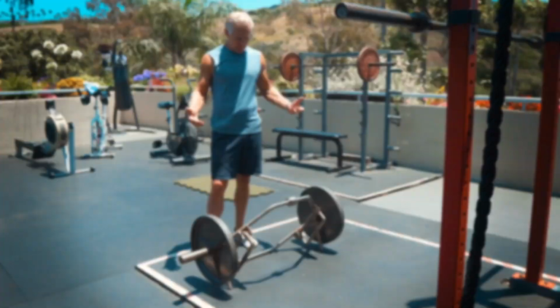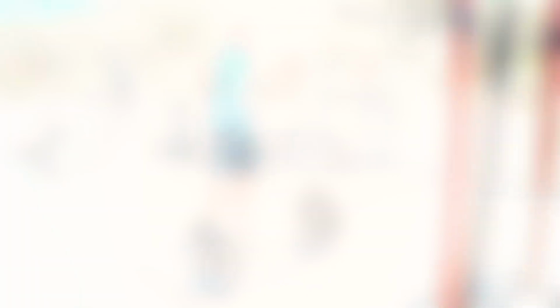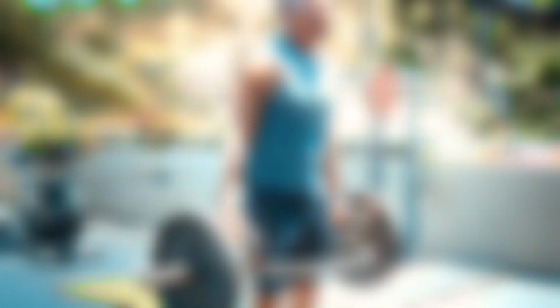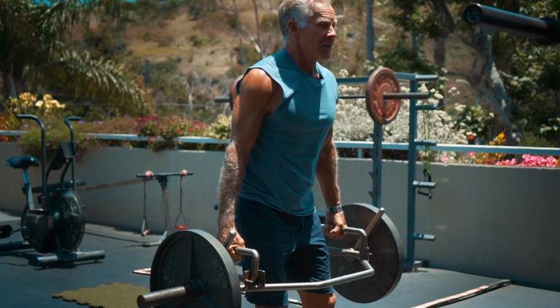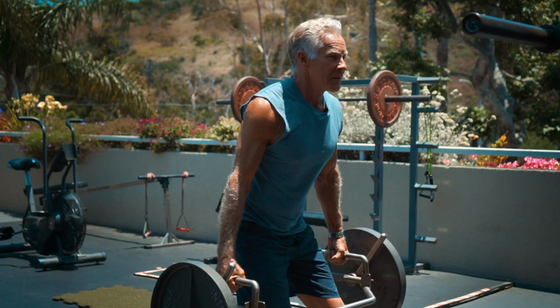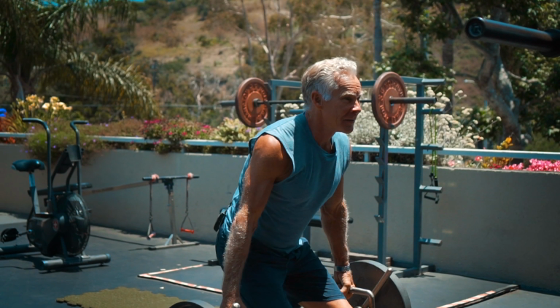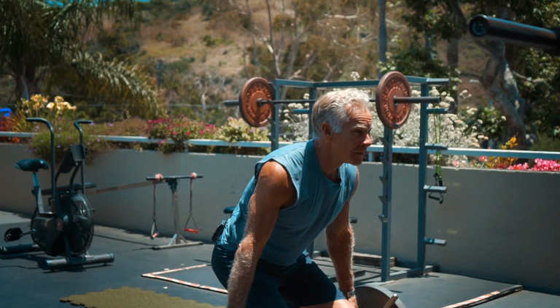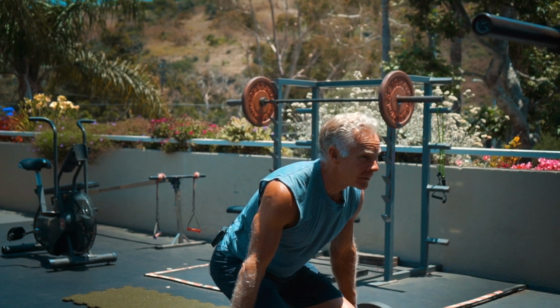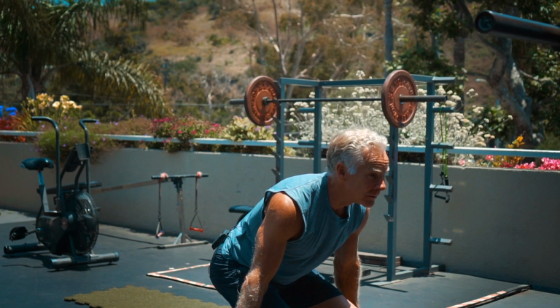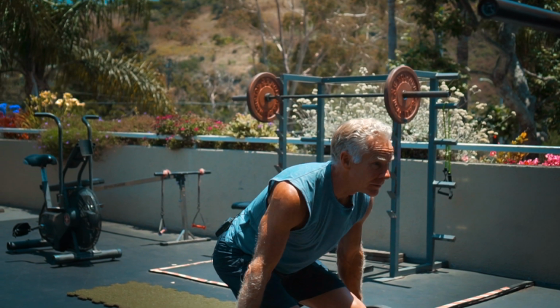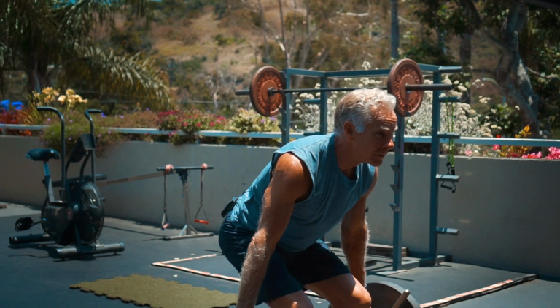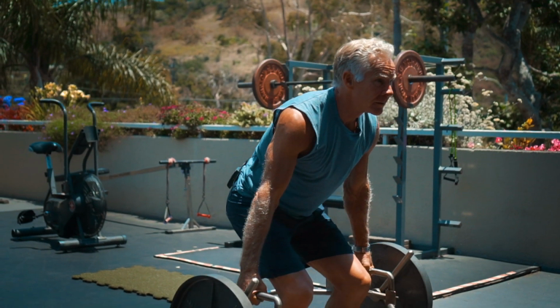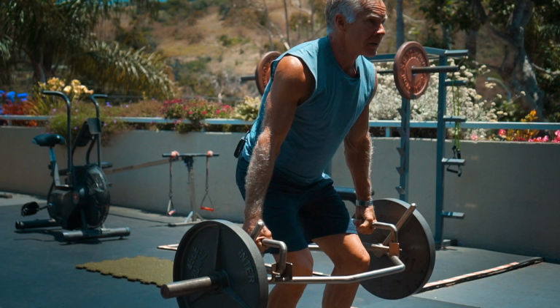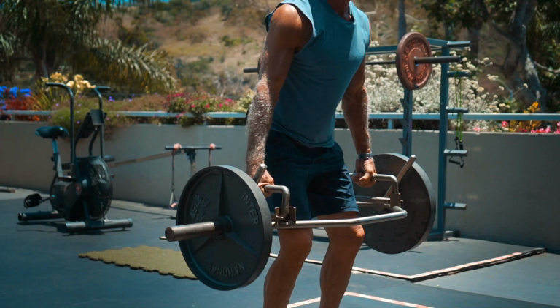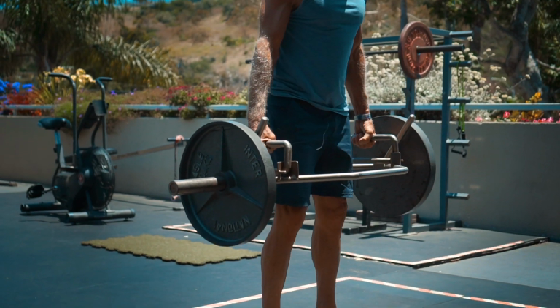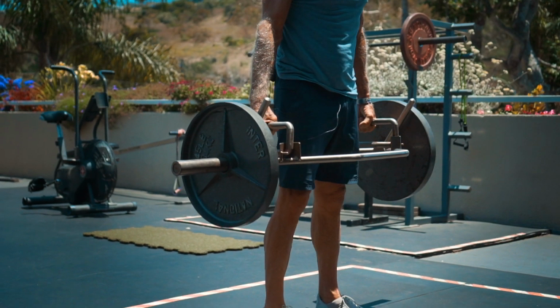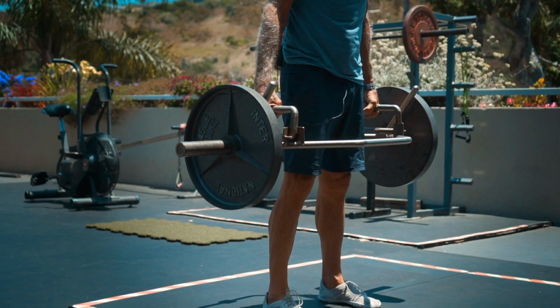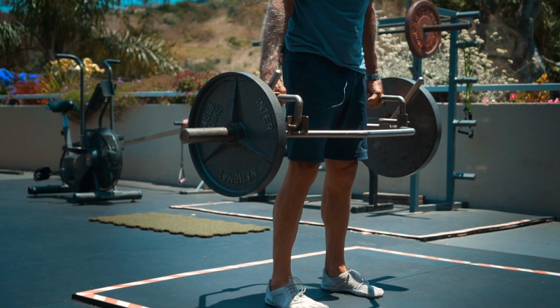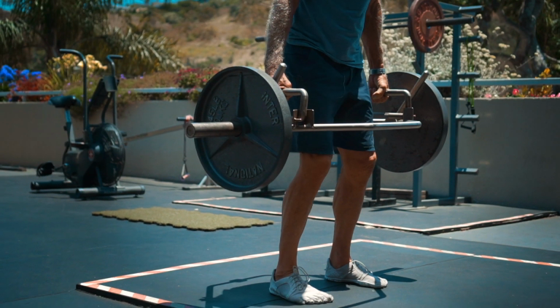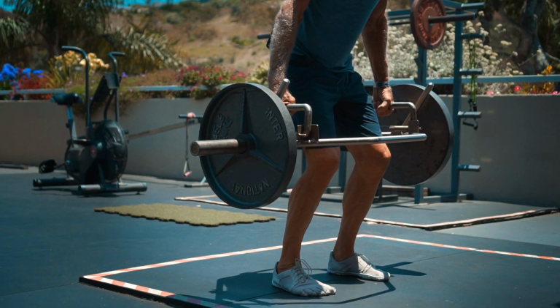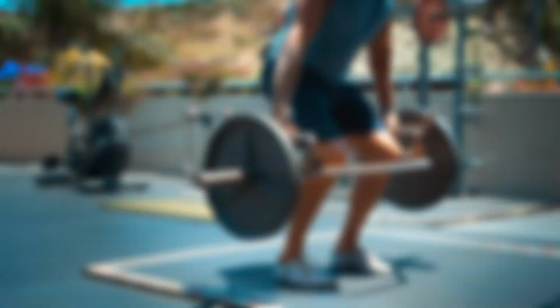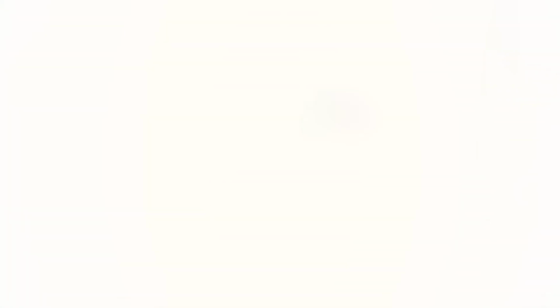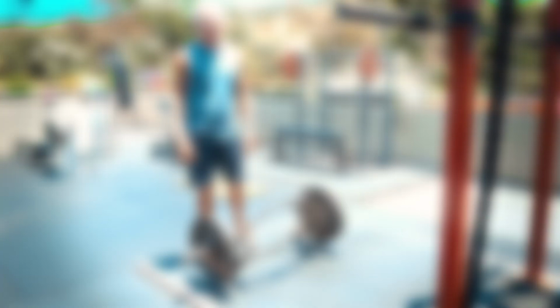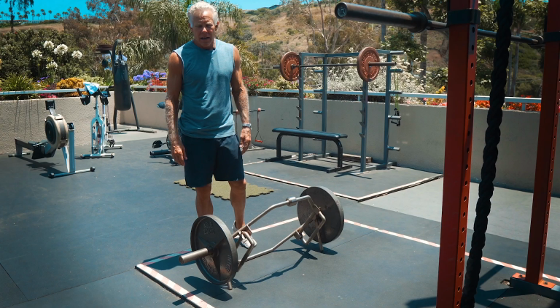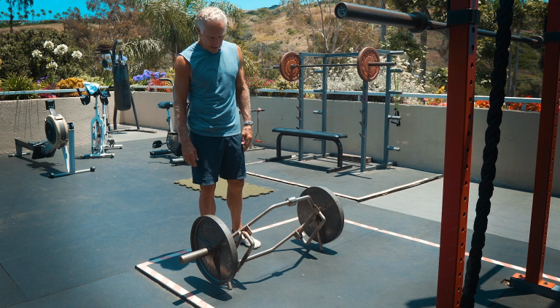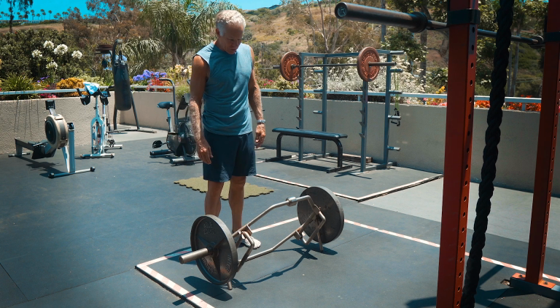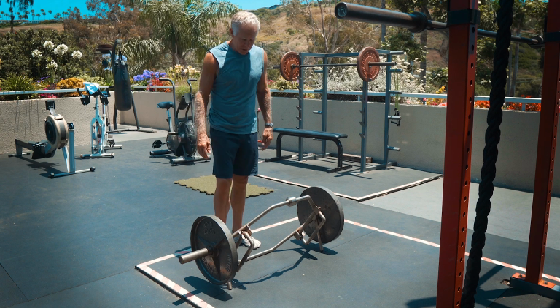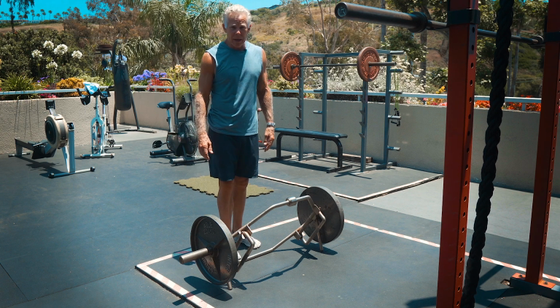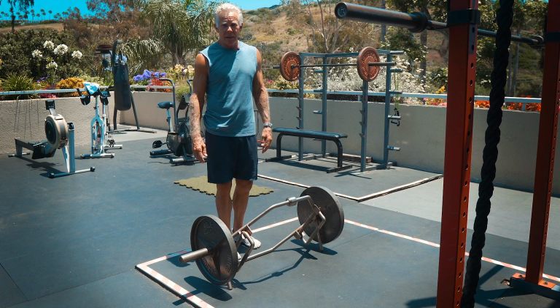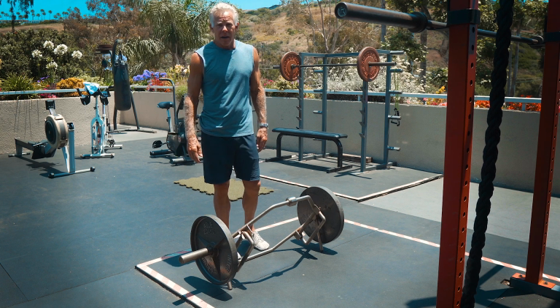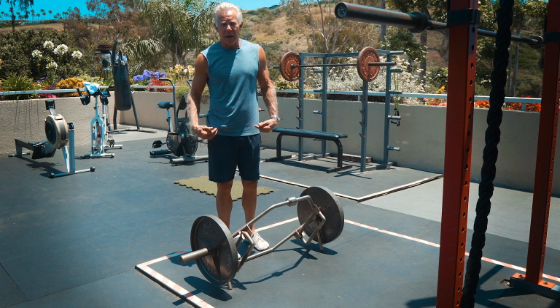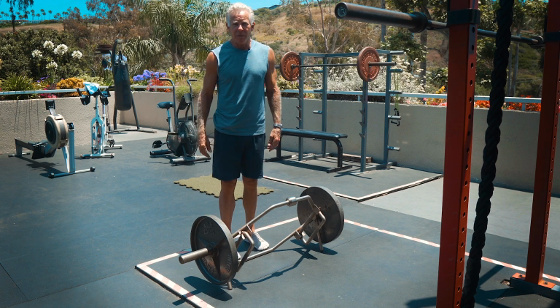It's loading up the hips, the hip flexors, the quads, the glutes, the hamstrings. It's putting load on the ankles. It's actually putting load on the shoulders. It's great for stabilizing spinal muscles.